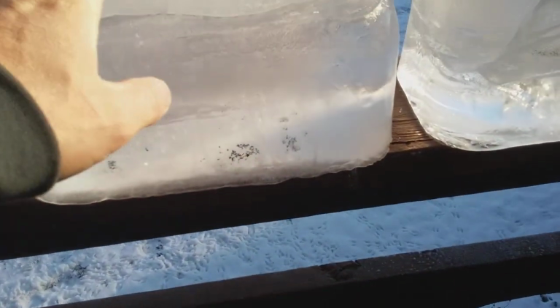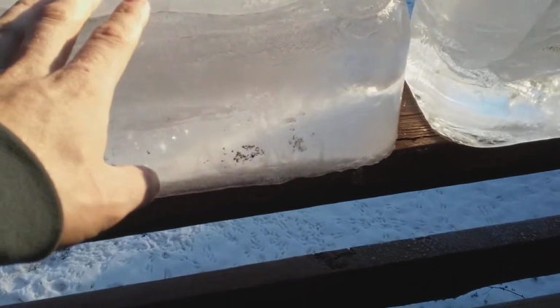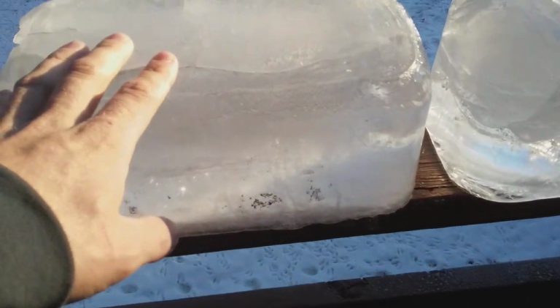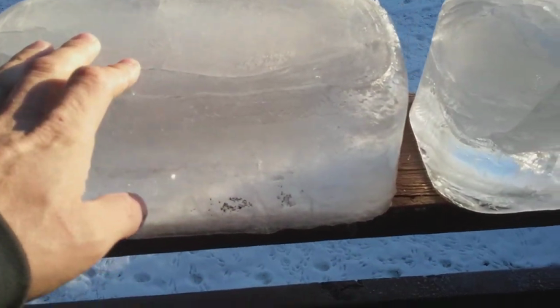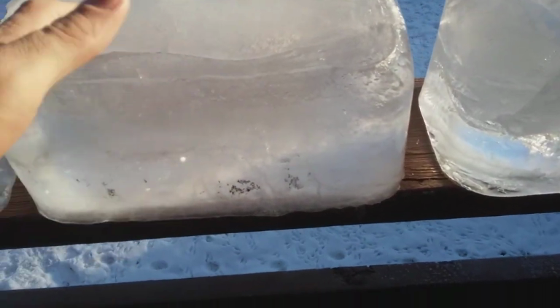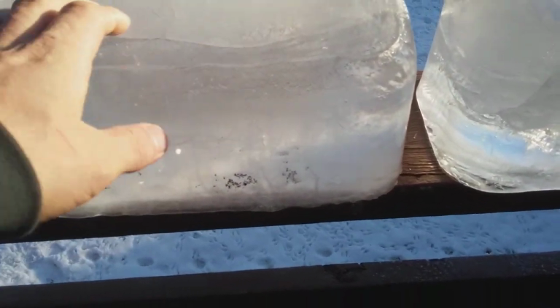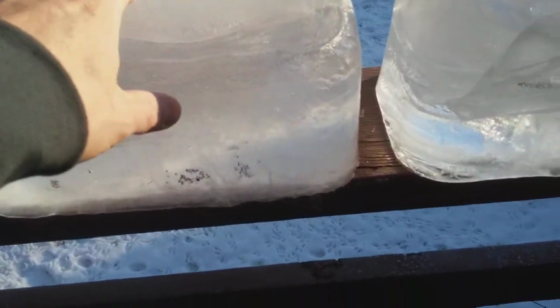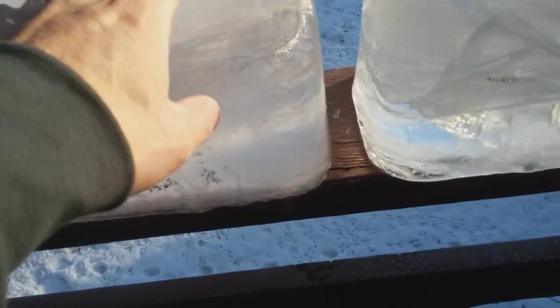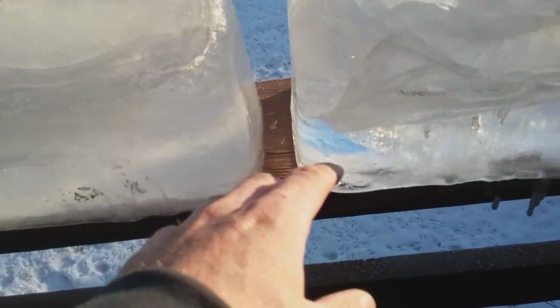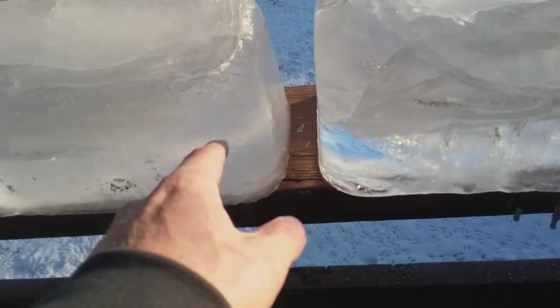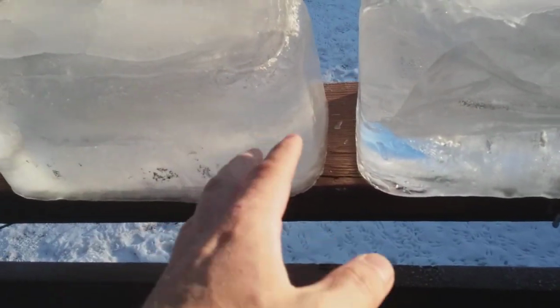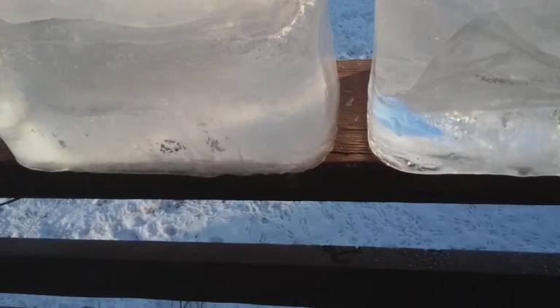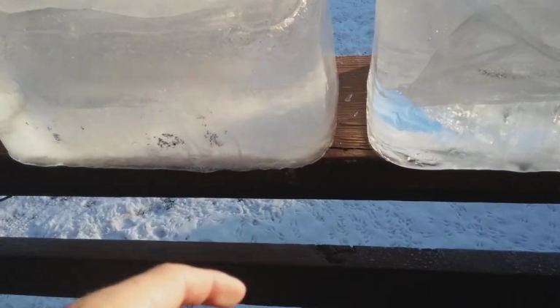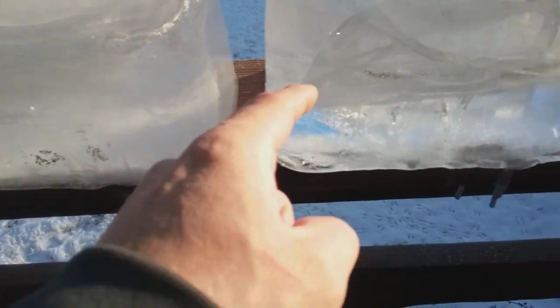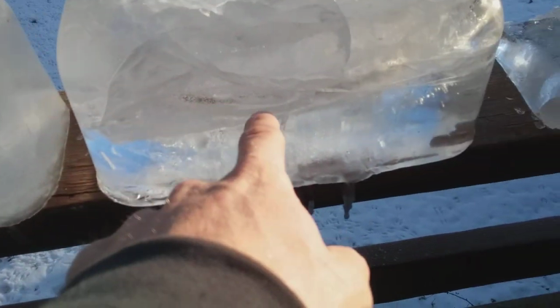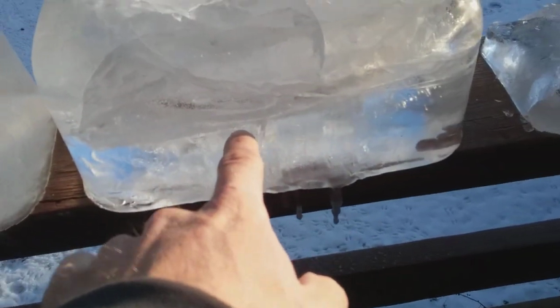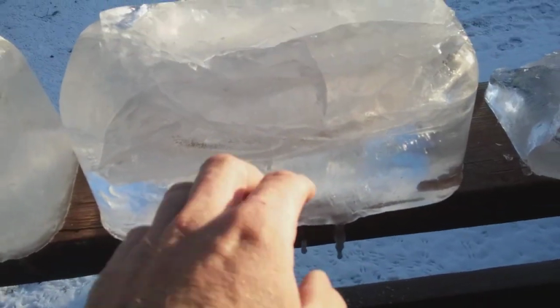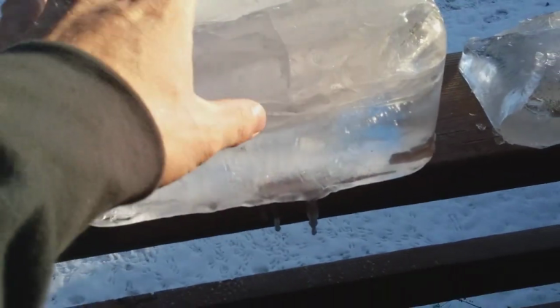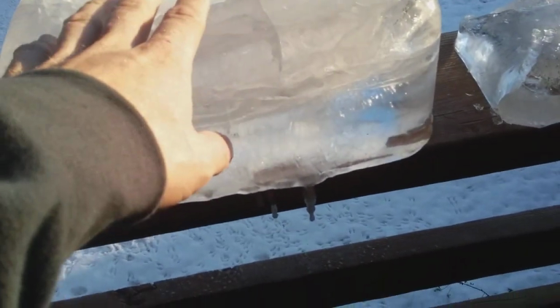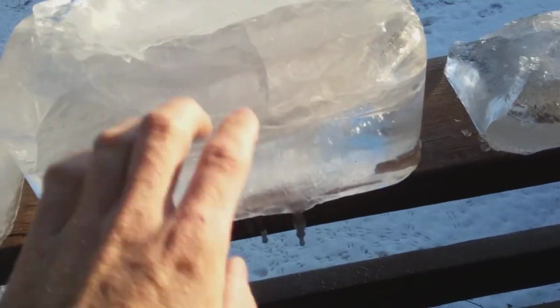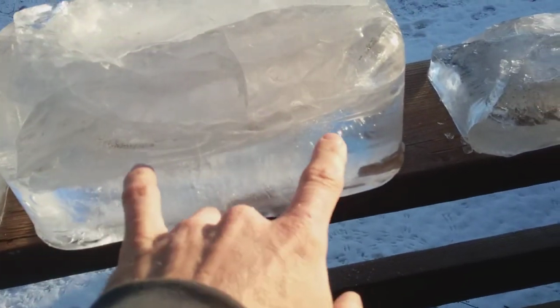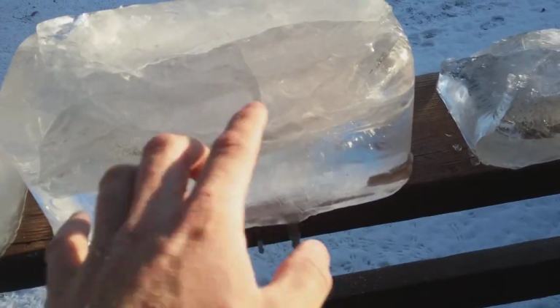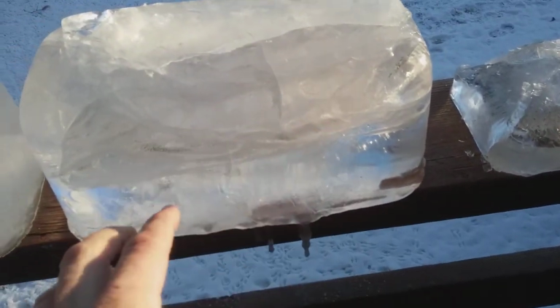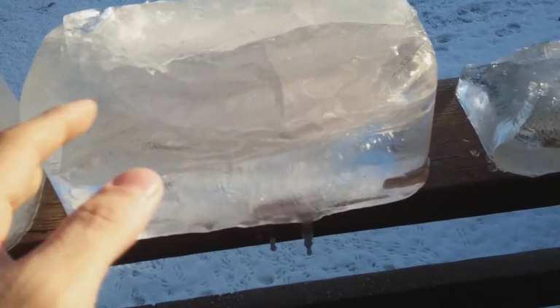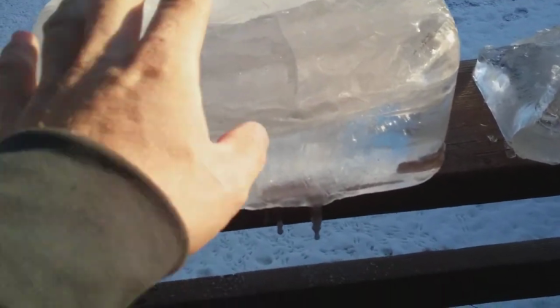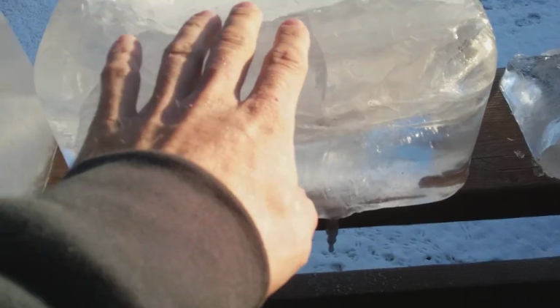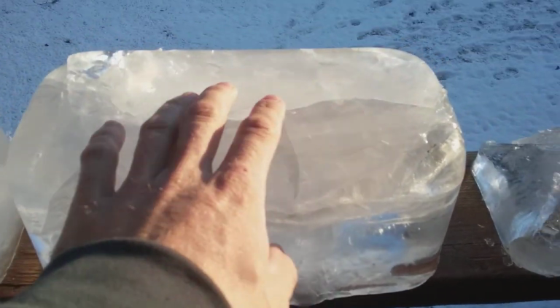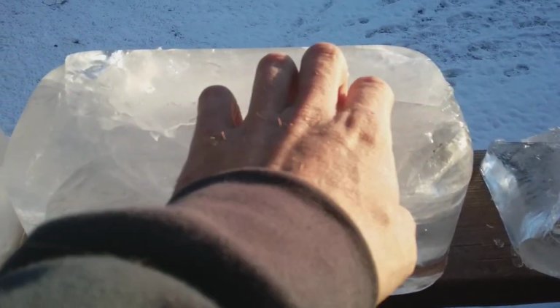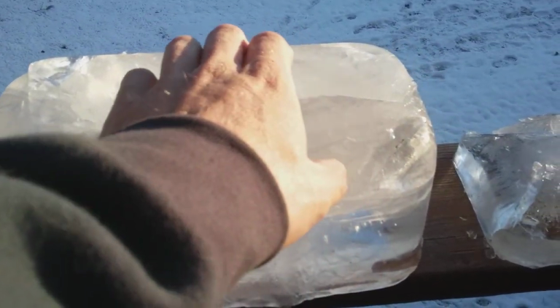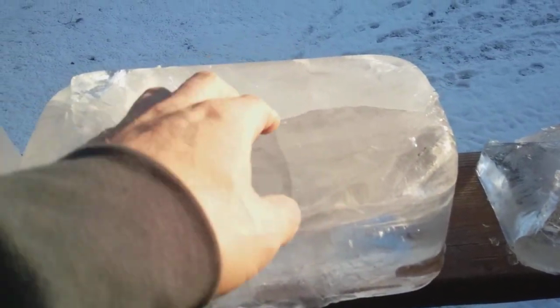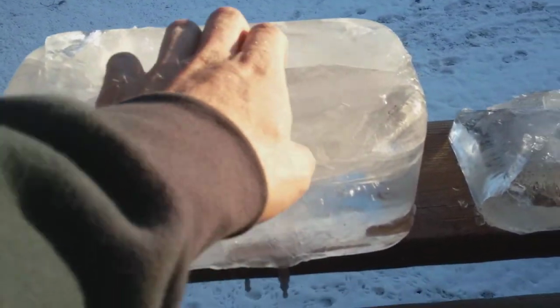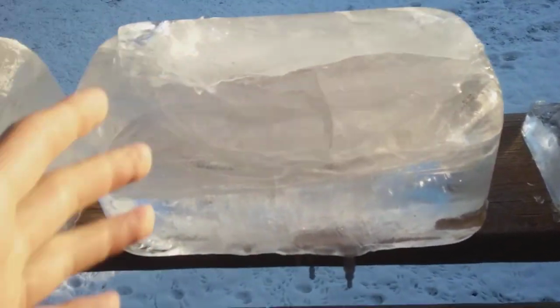These larger ones freeze more slowly. Both of these examples had water inside them. This one especially was nice and crystal clear yesterday. I knew eventually it was going to break overnight — it expanded and split.